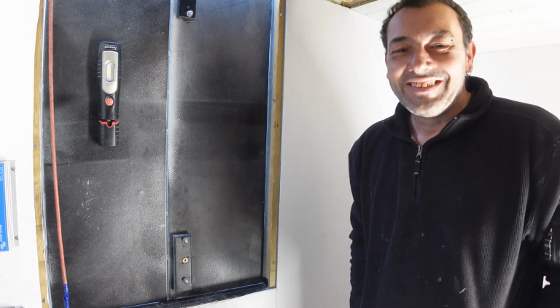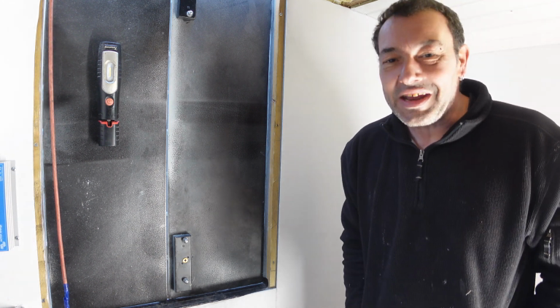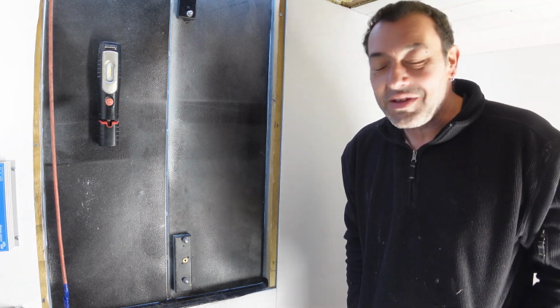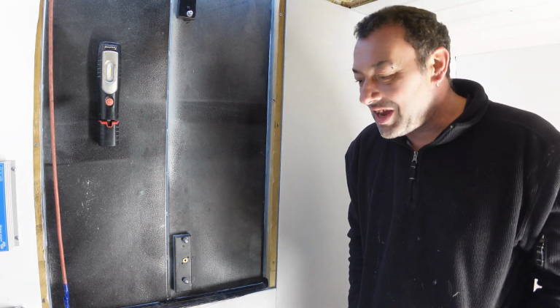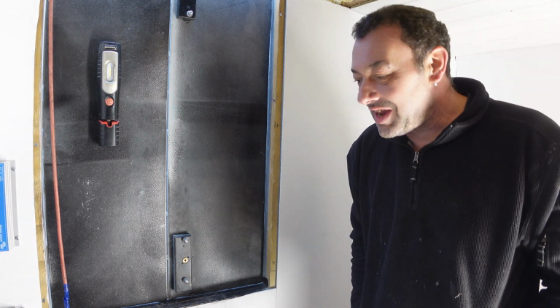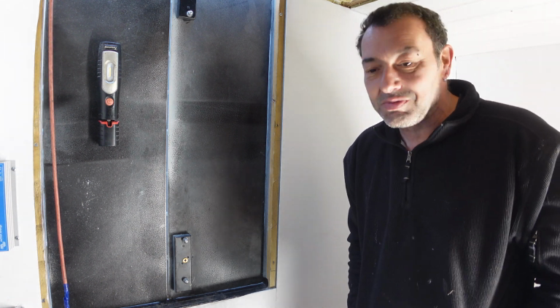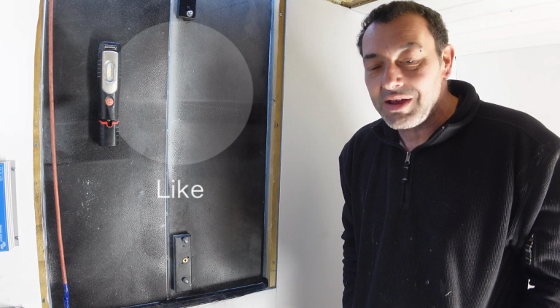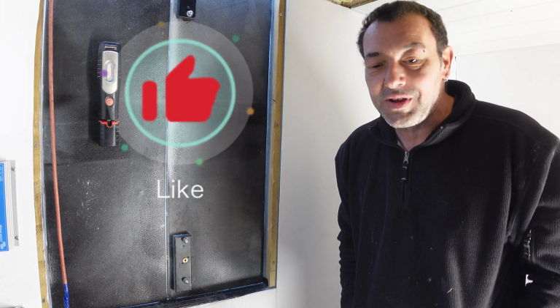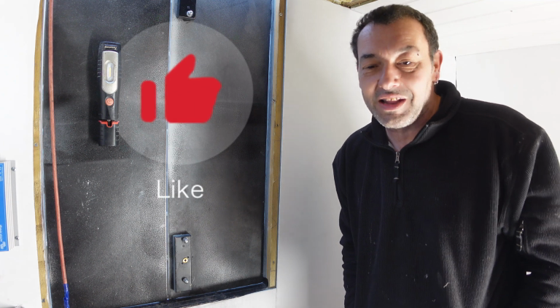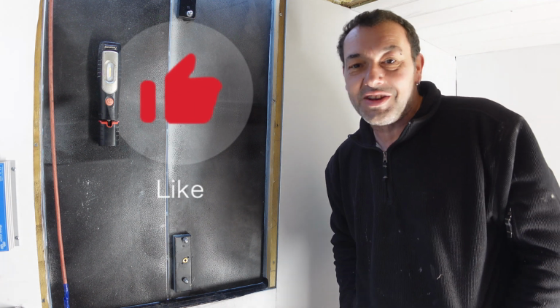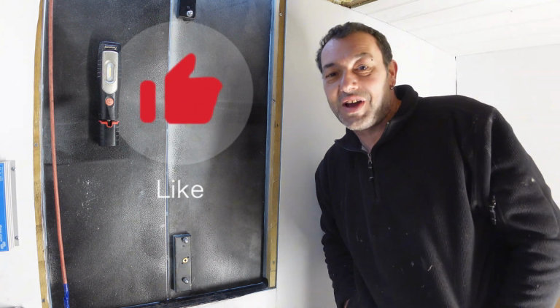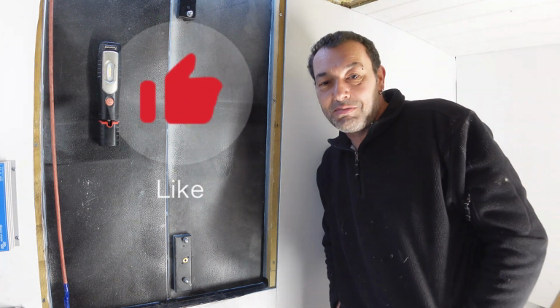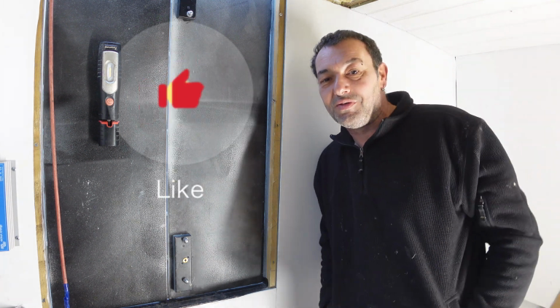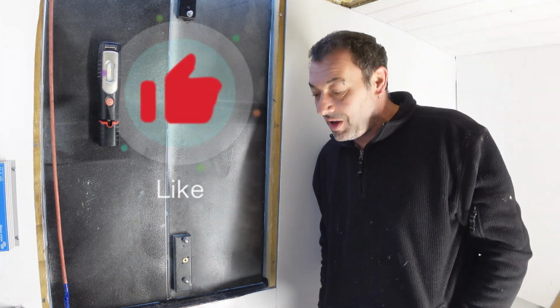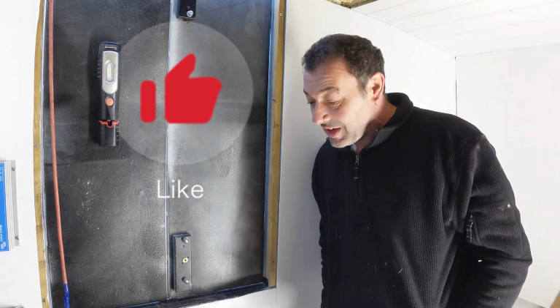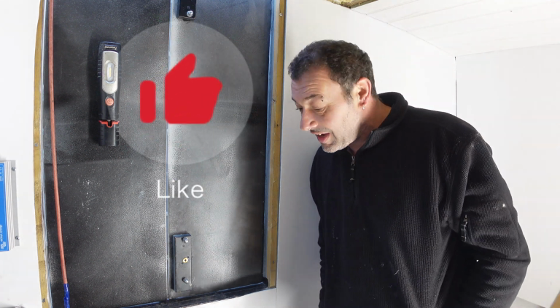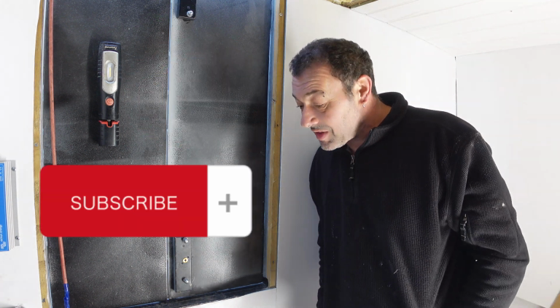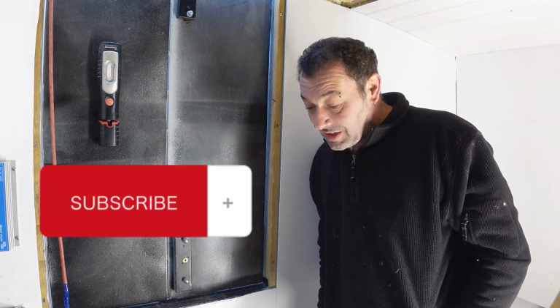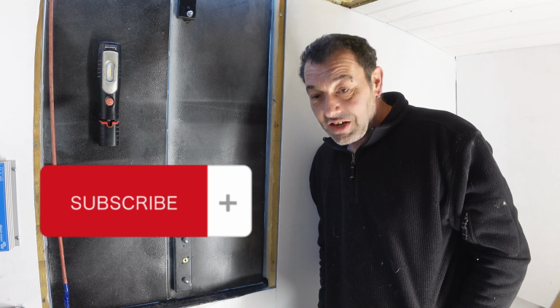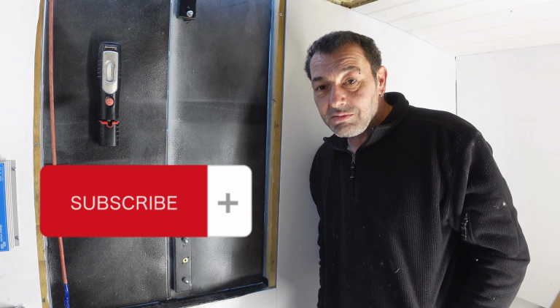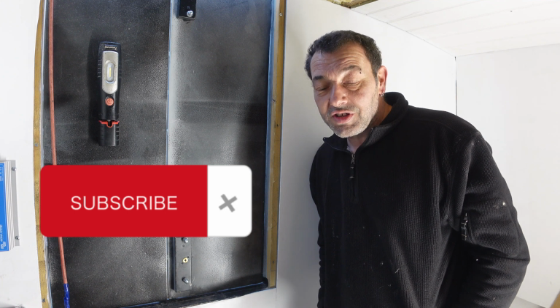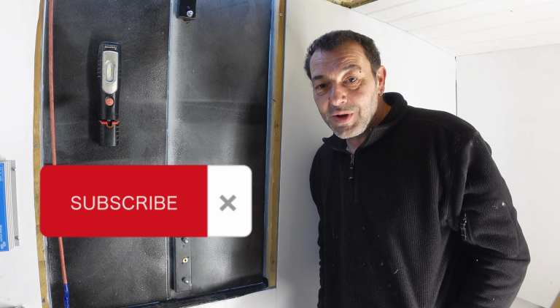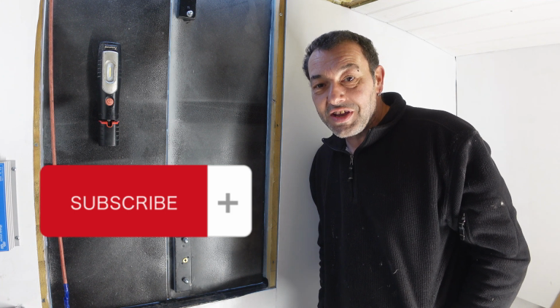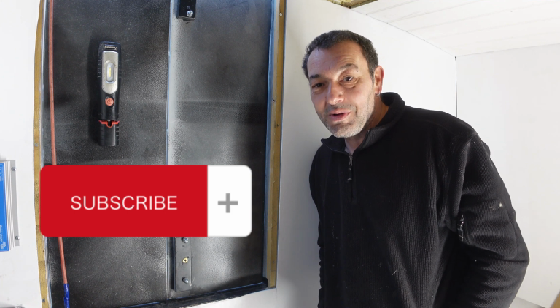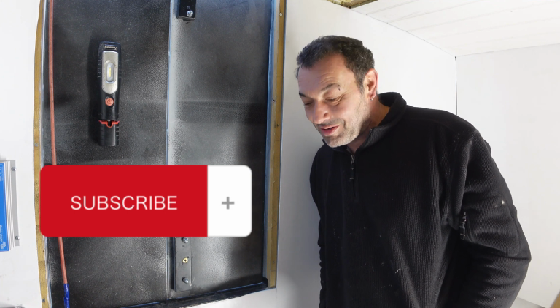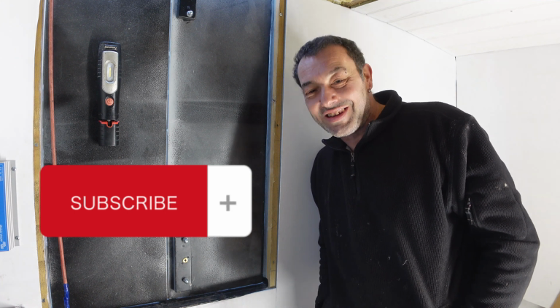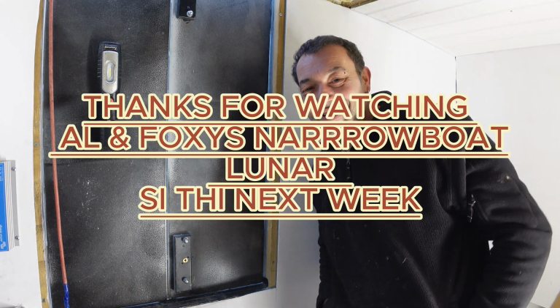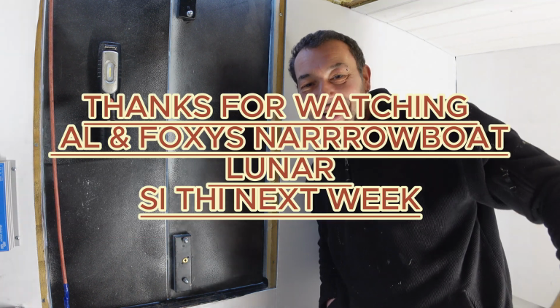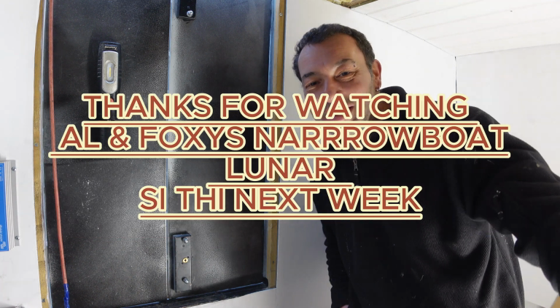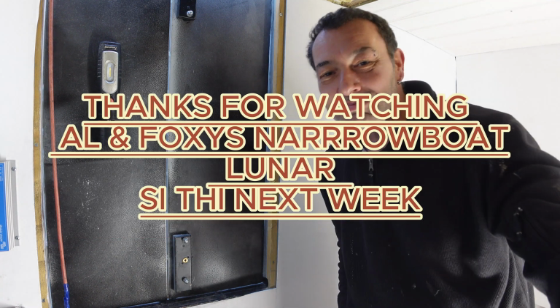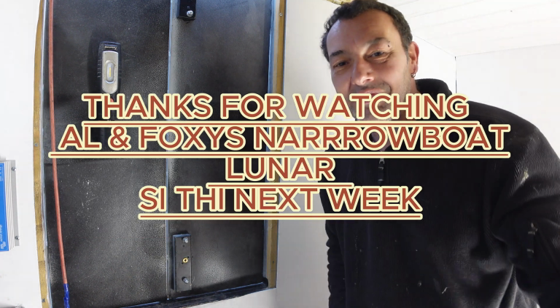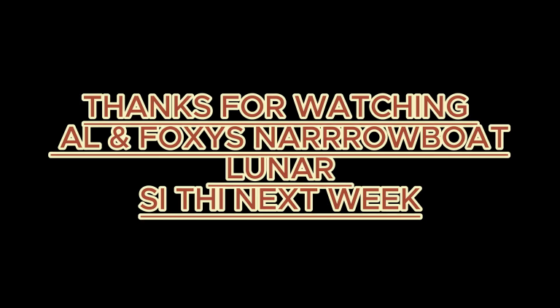Right anyway, if you like it, like and subscribe. If you hit the bell you'll get notified when I put a new video on. And we'll see you next week and tick a few more boxes. Right, see you later, thanks, bye.